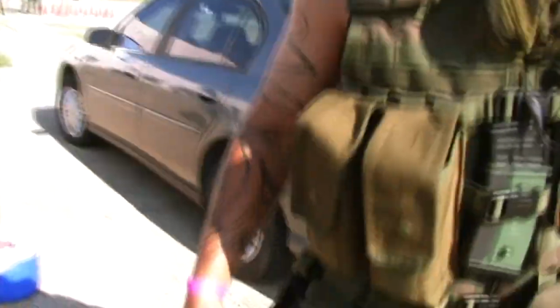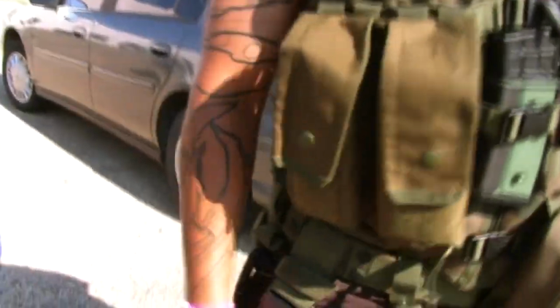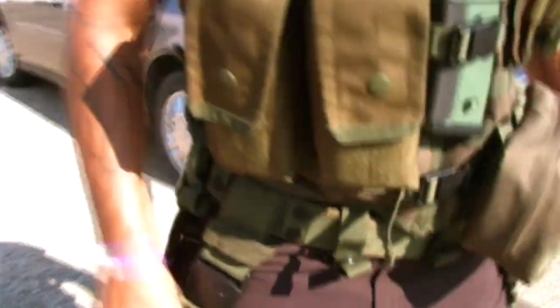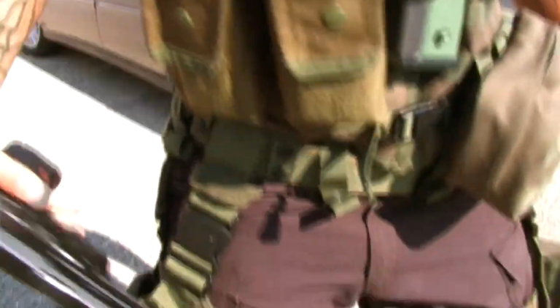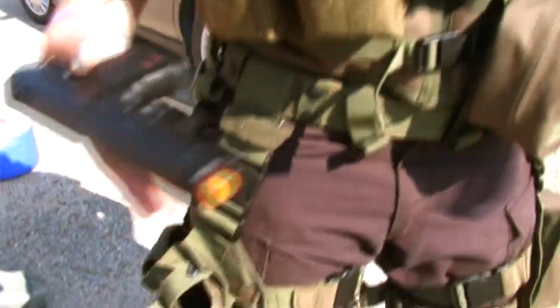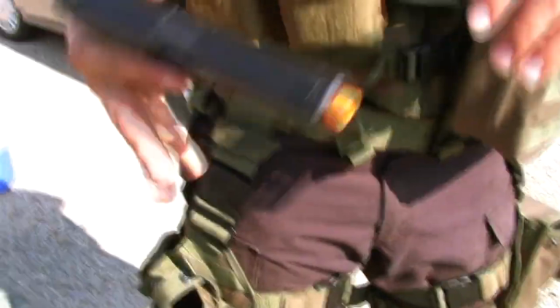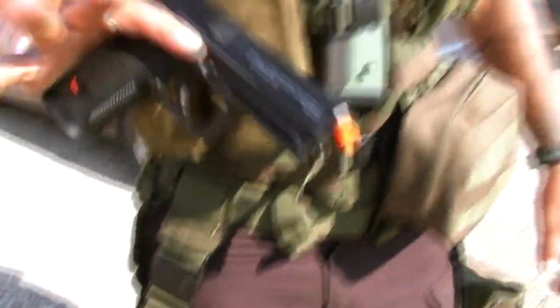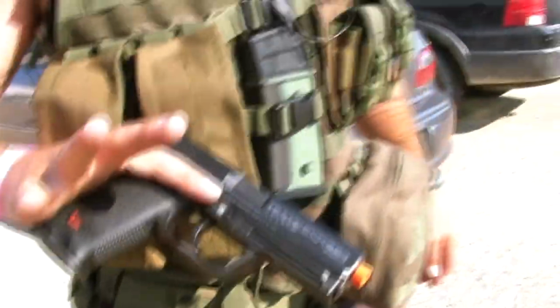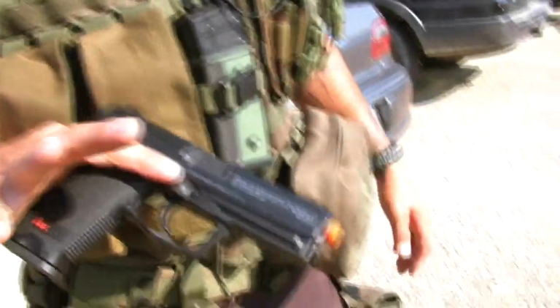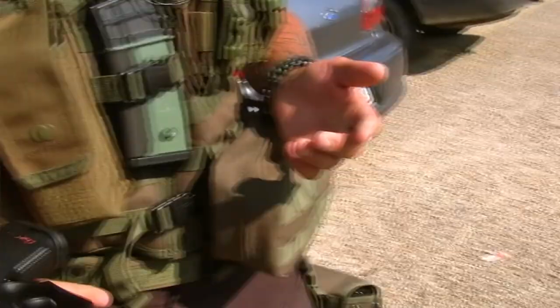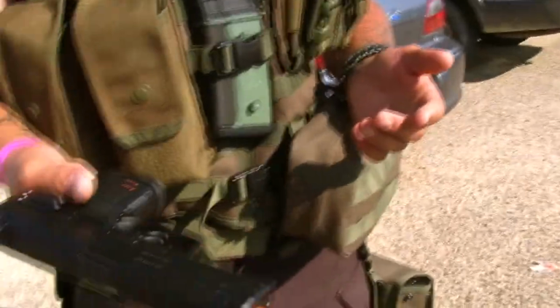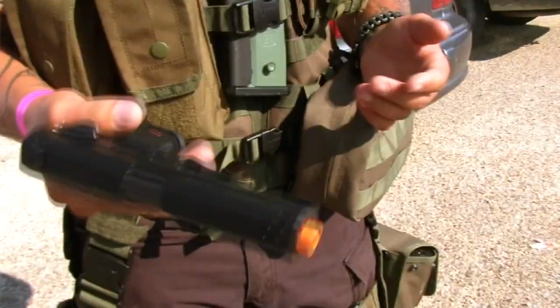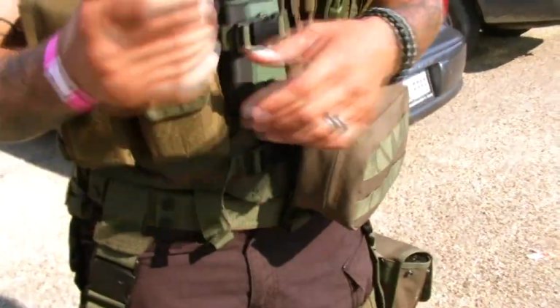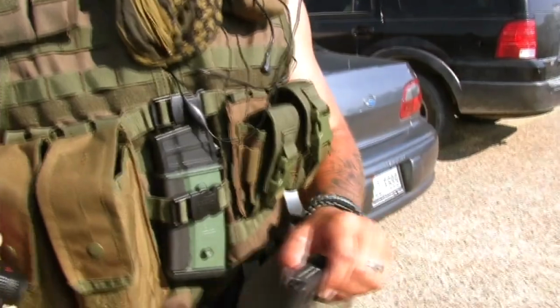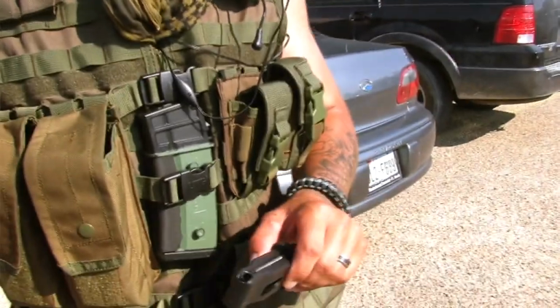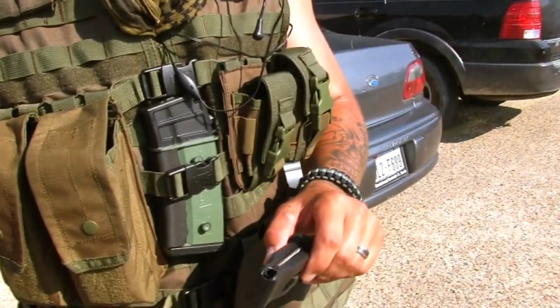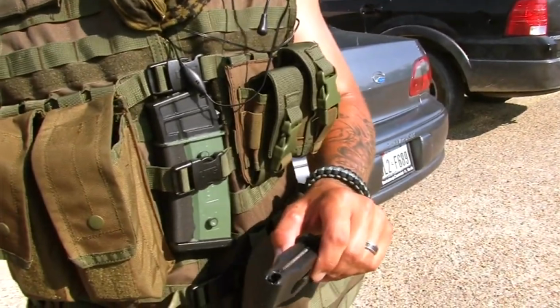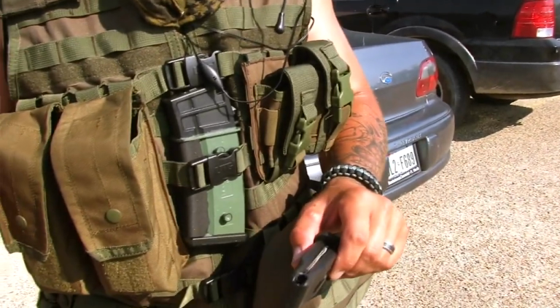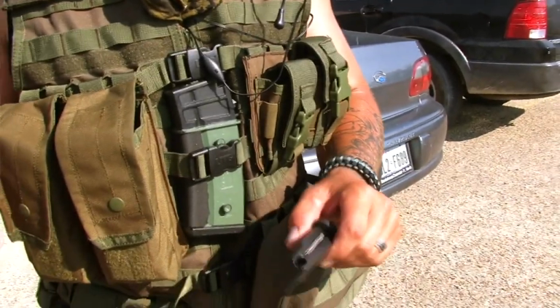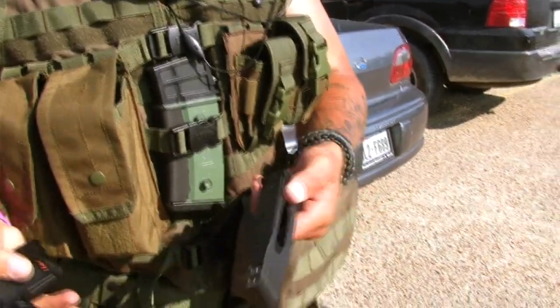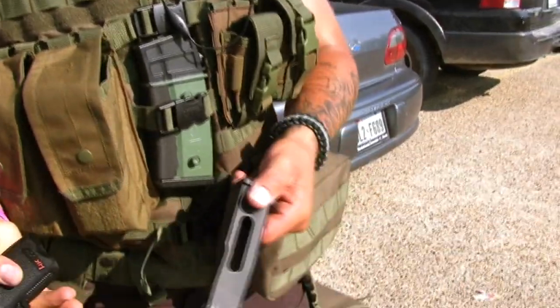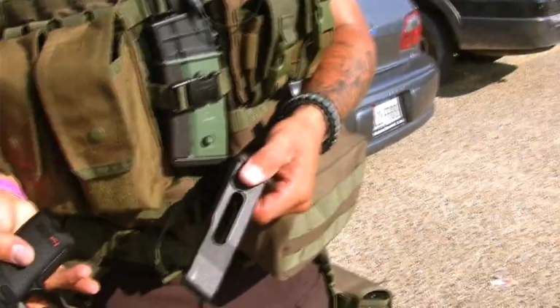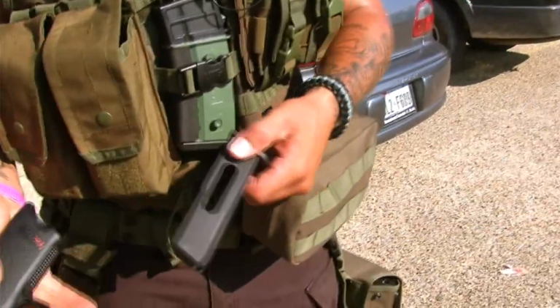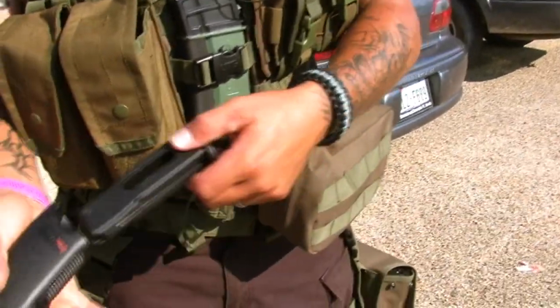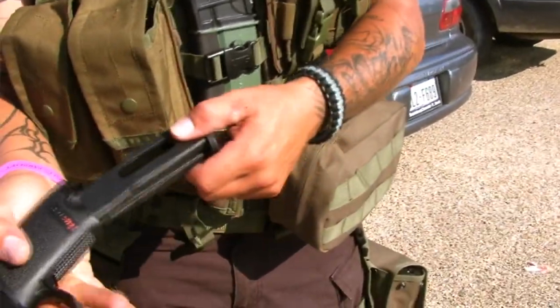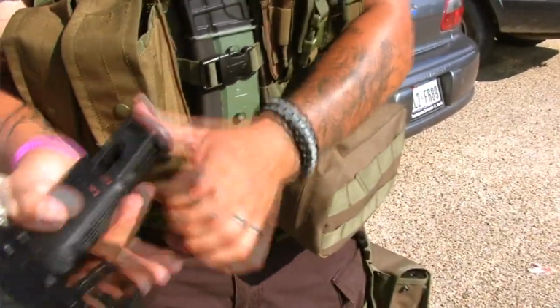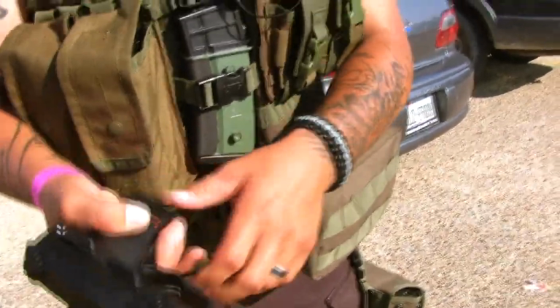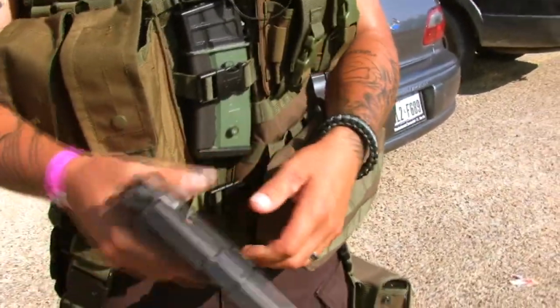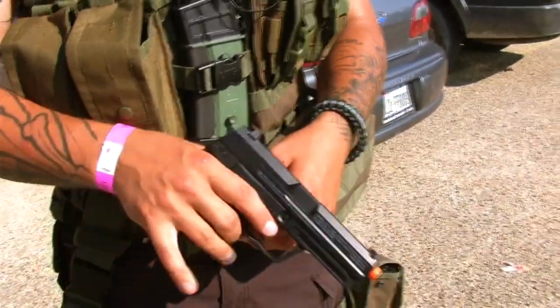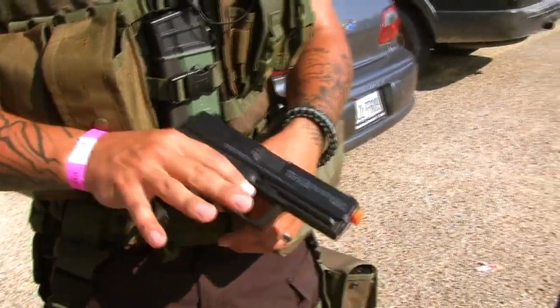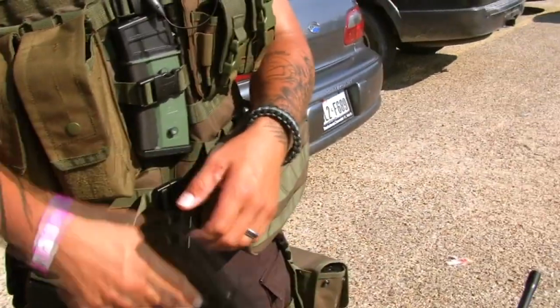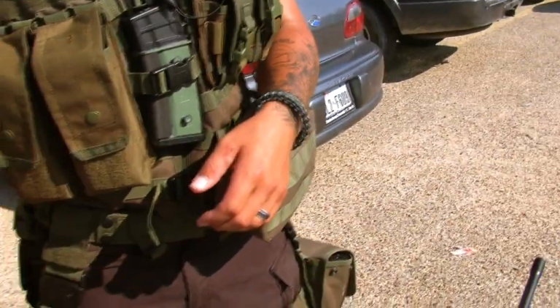And then with the pistol — it's just a little H&K USP. Holds about 14 to 15 rounds. Little CO2 in it — just clip it in and you're good to go.